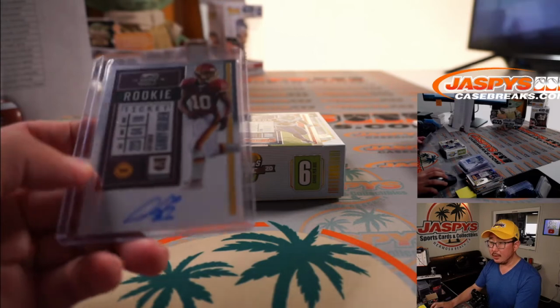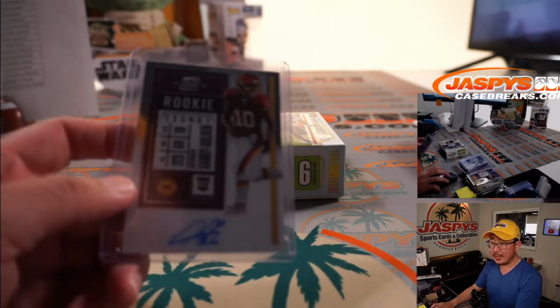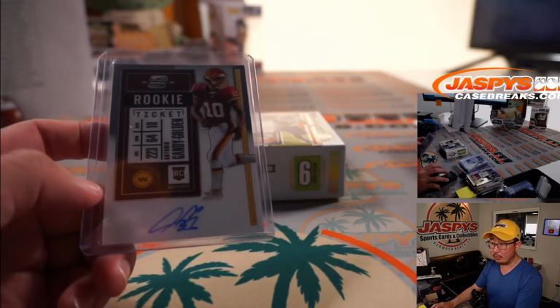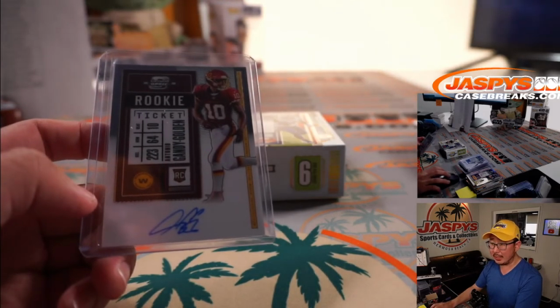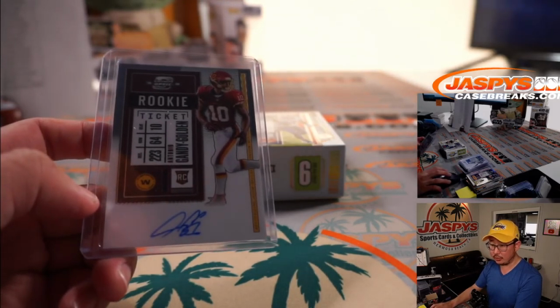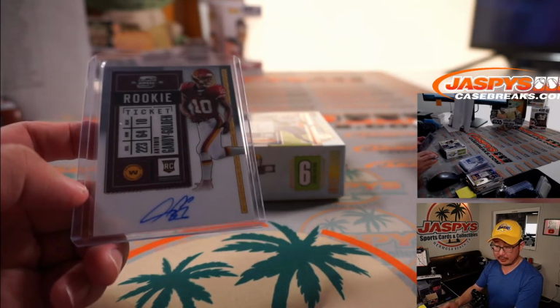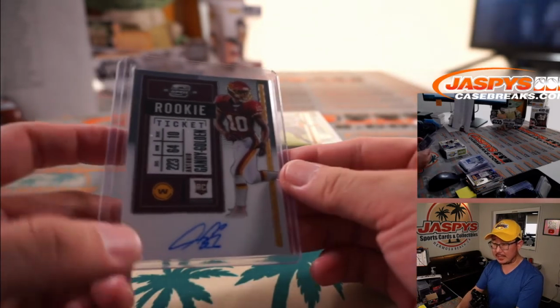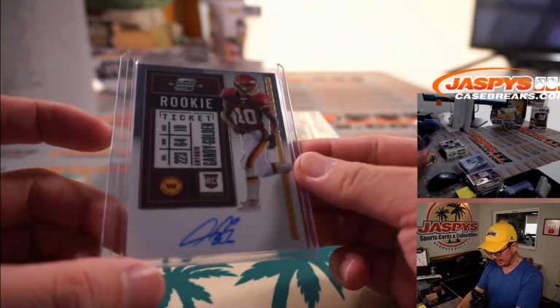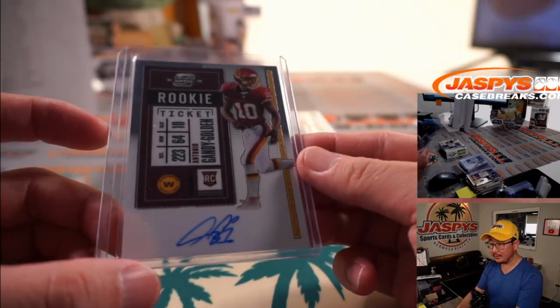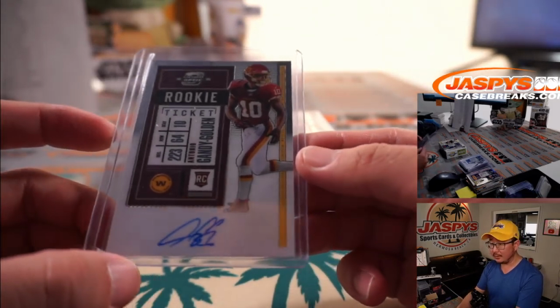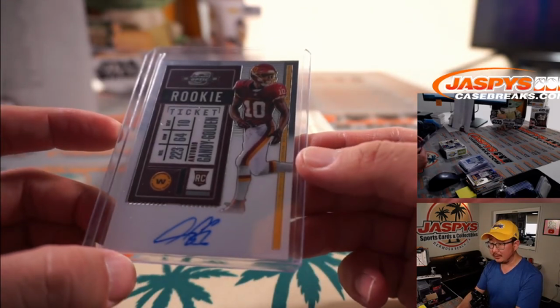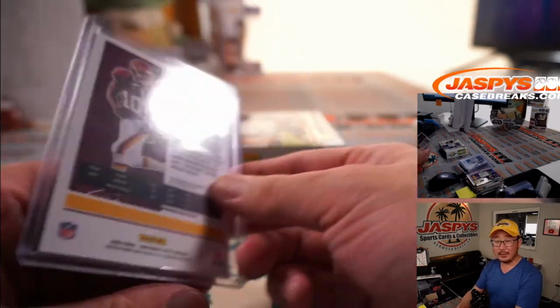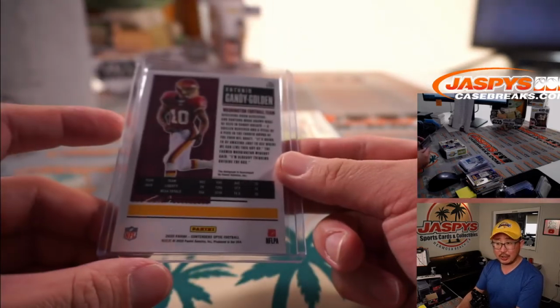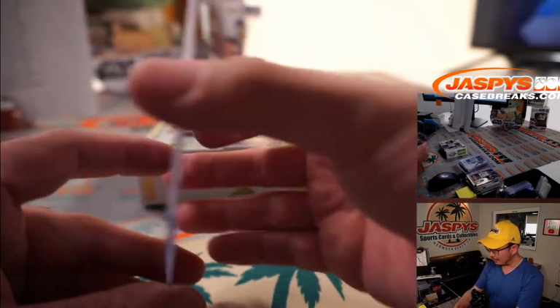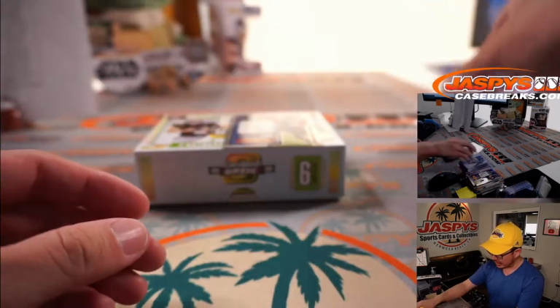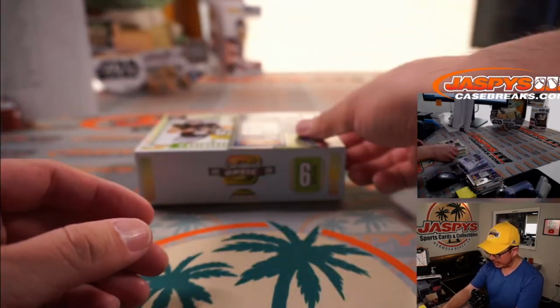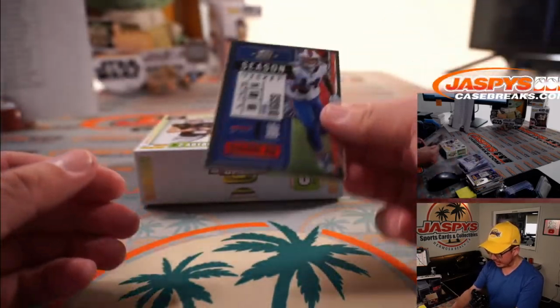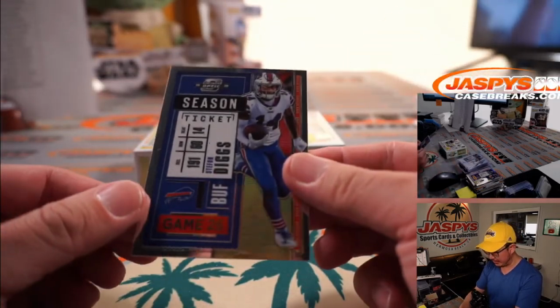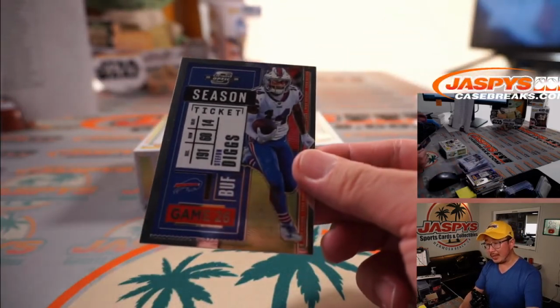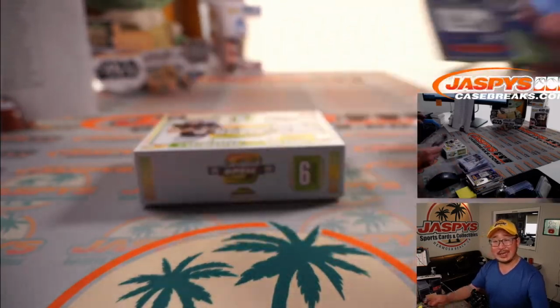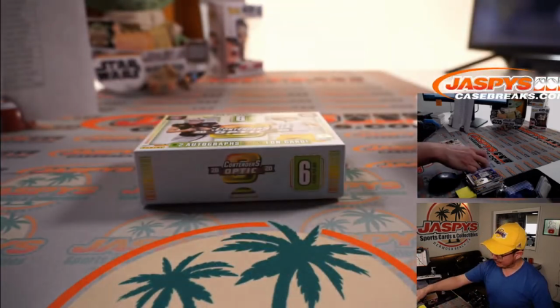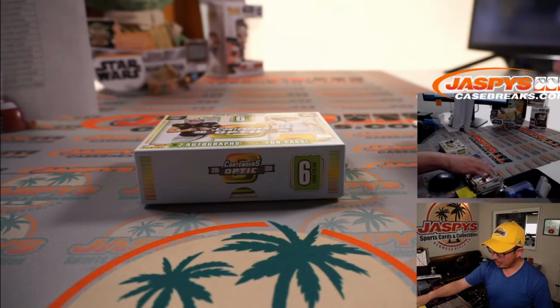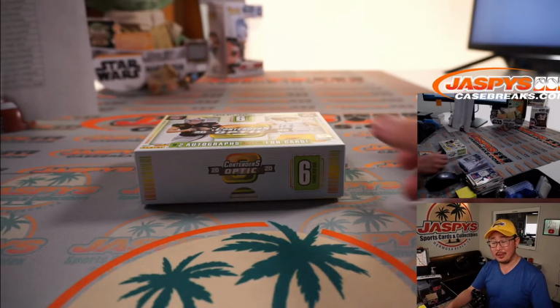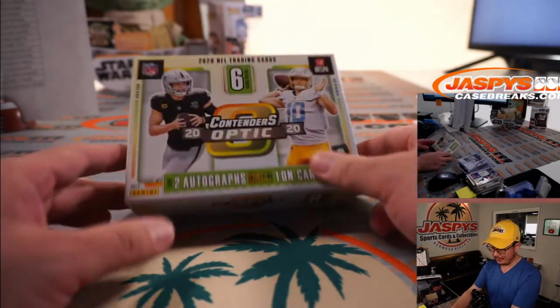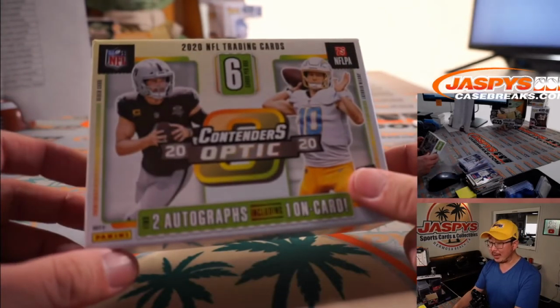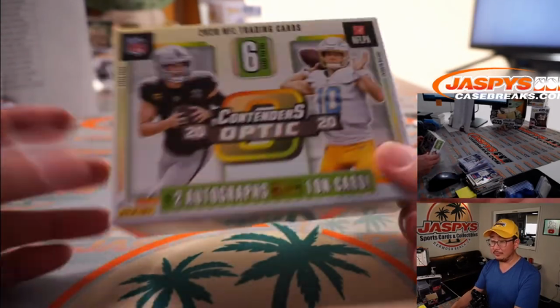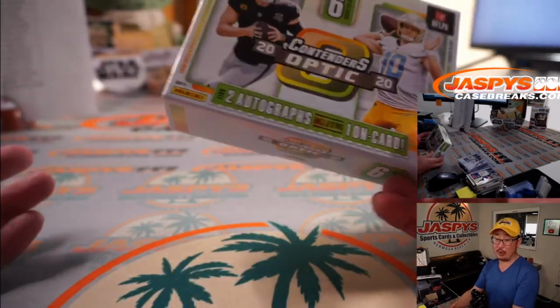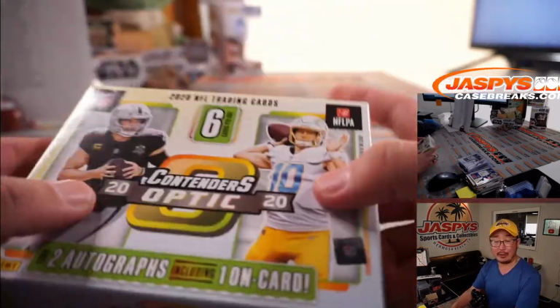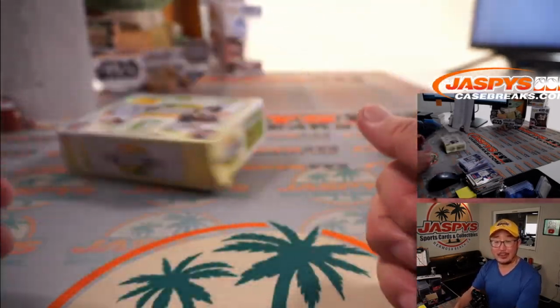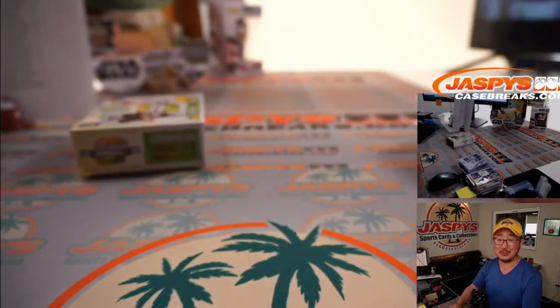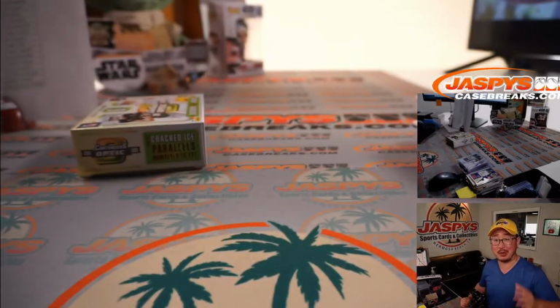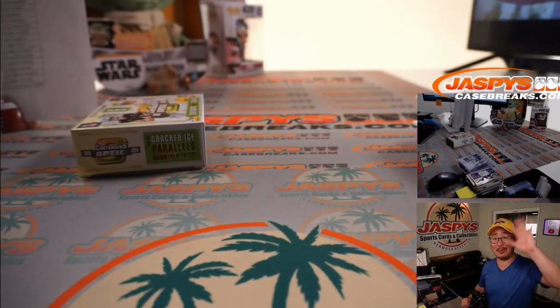Big thanks to everyone who got into Pick Your Team 17. I appreciate it. I'm Joe for jazbeescasebreaks.com and I'll see you next time for the next break — next football break, whatever it may be on jazbeescasebreaks.com. Bye-bye.